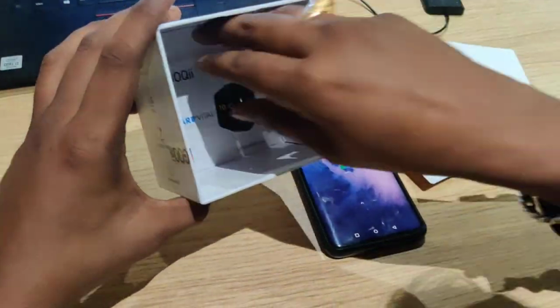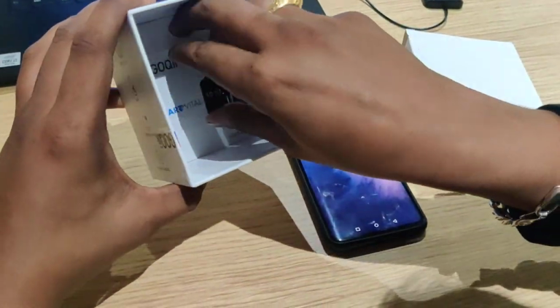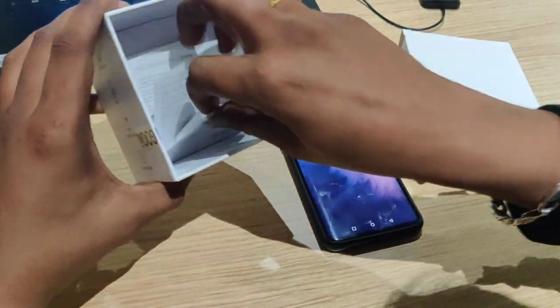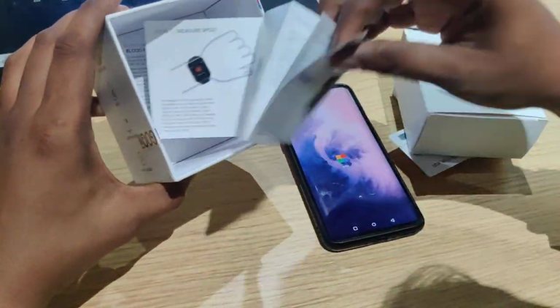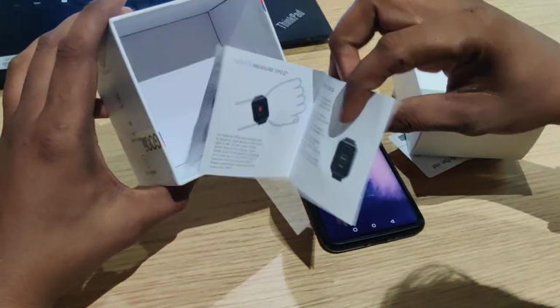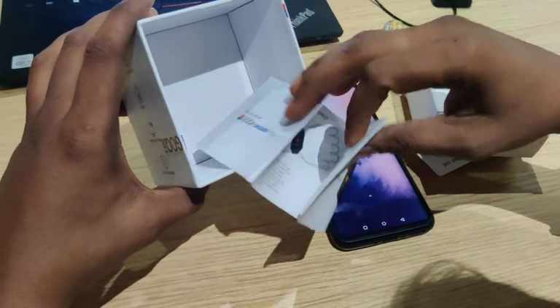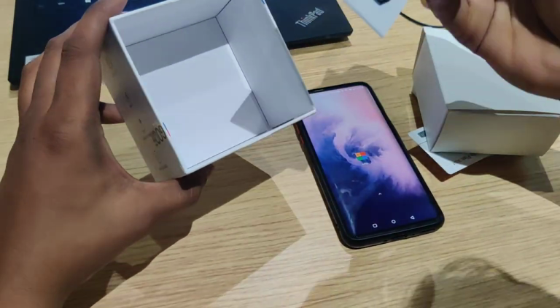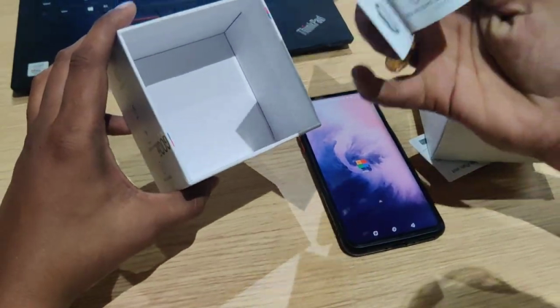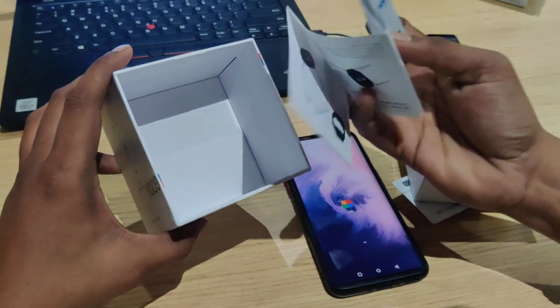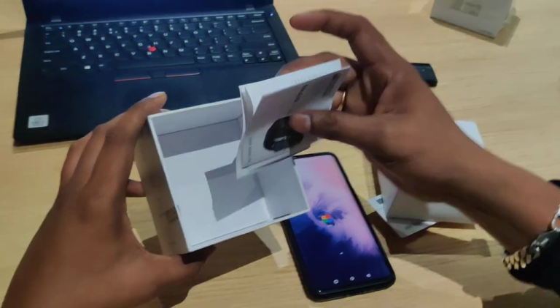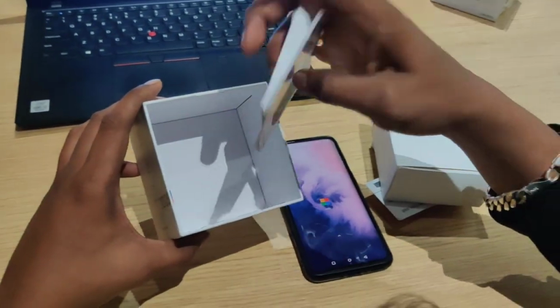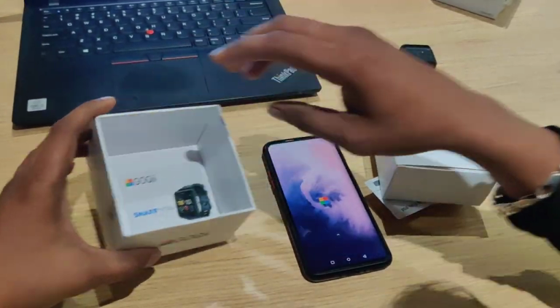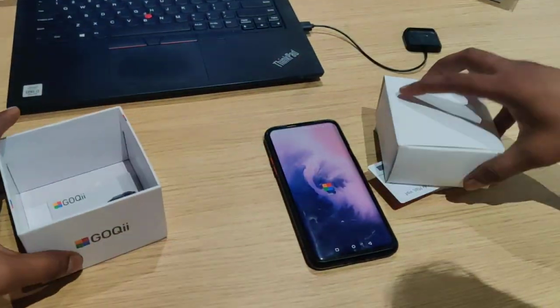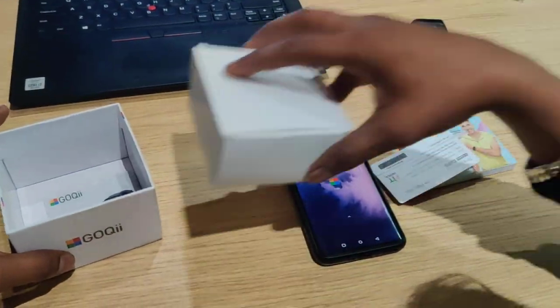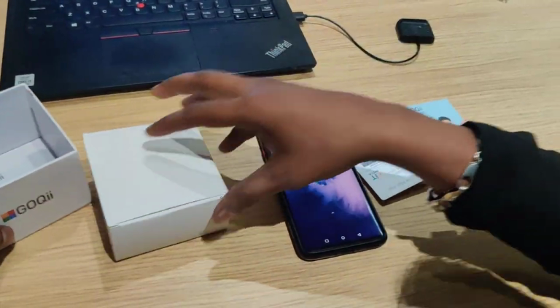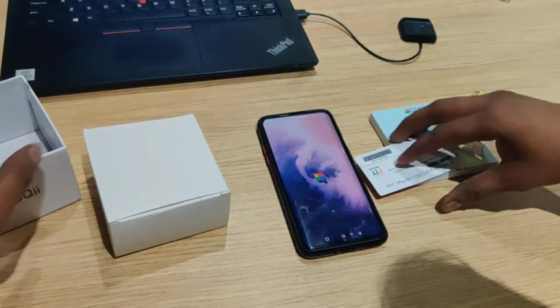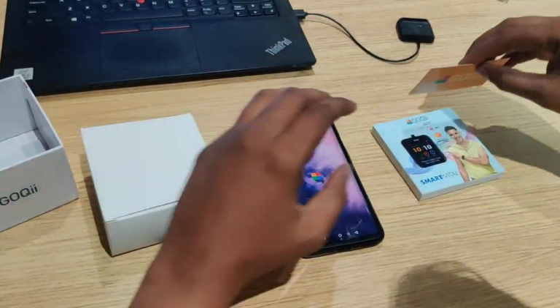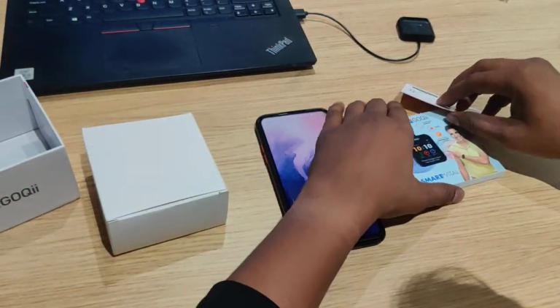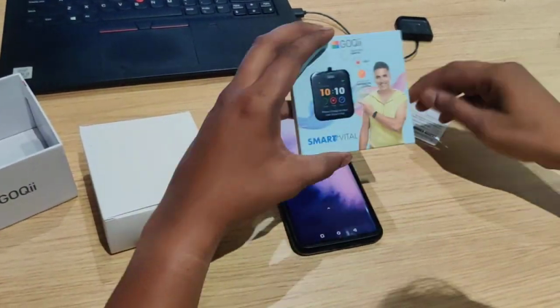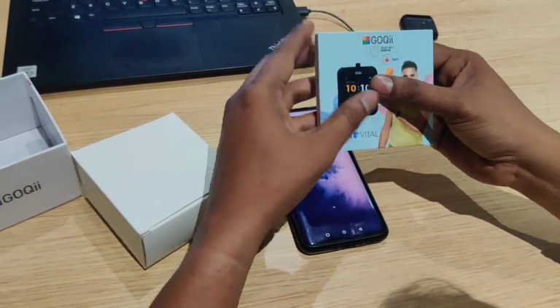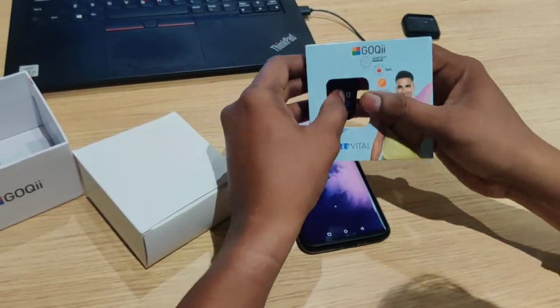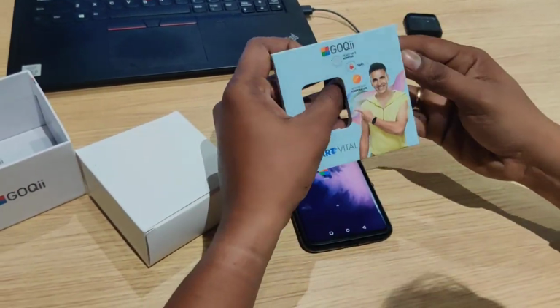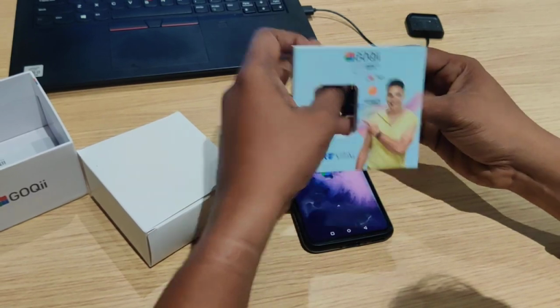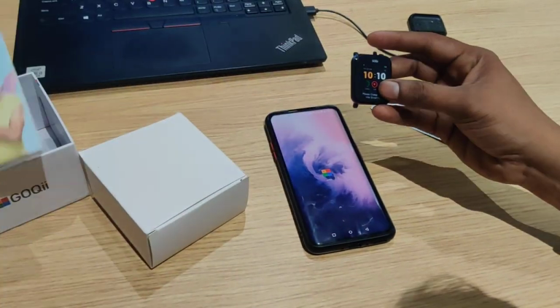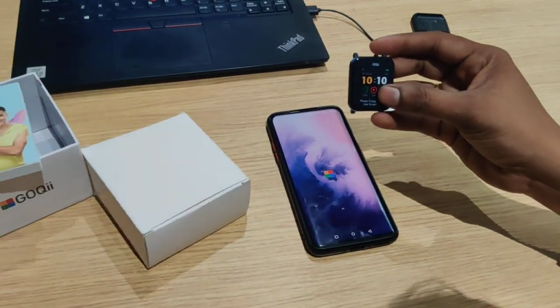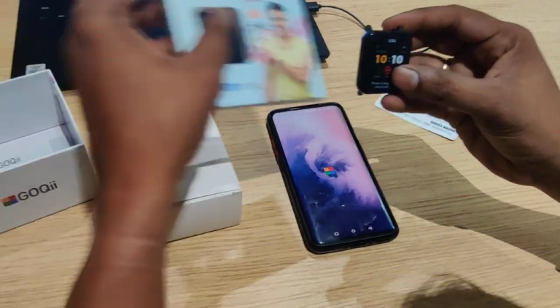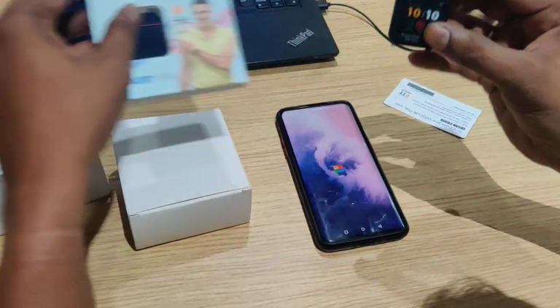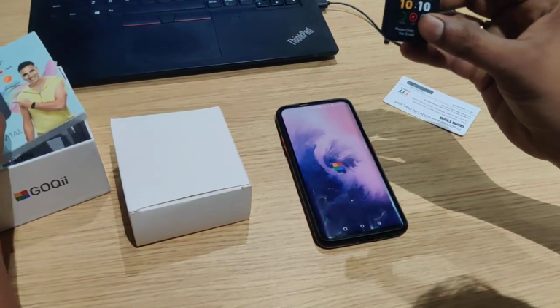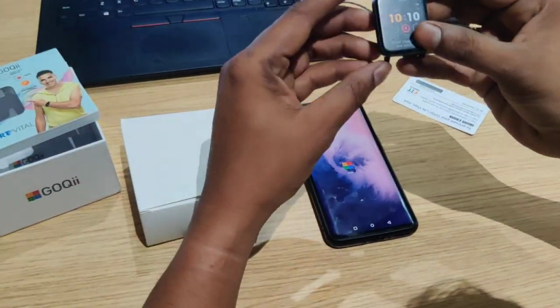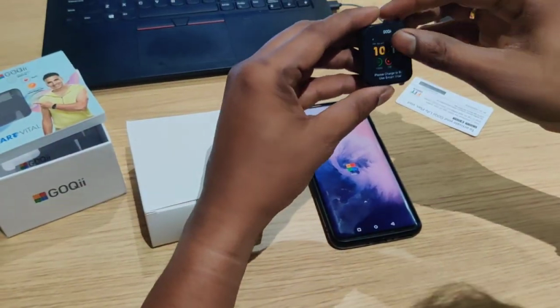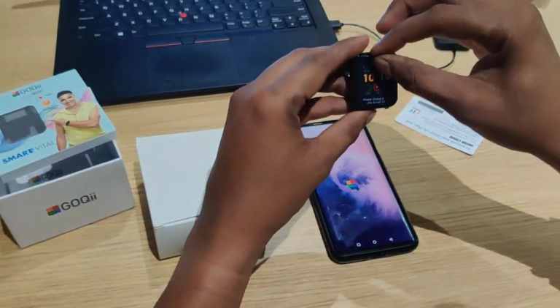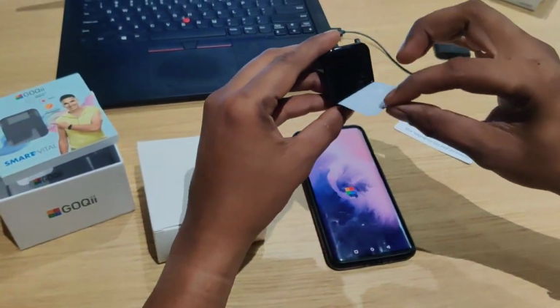We will look at the instruction manual and read the information. The first question is what should we do here — whether we put it outside or put it in a sticker.